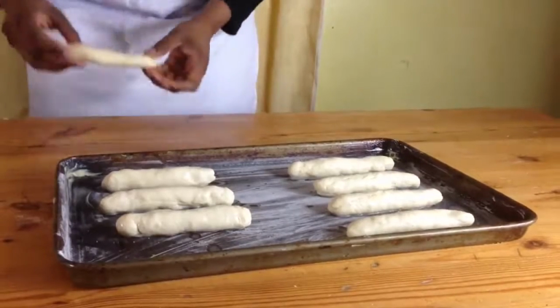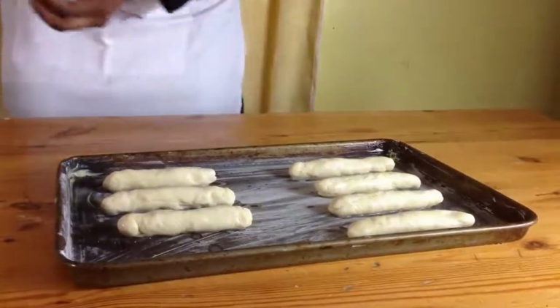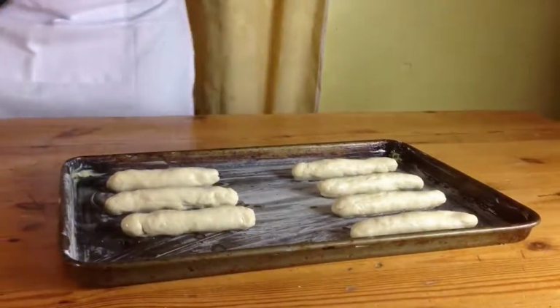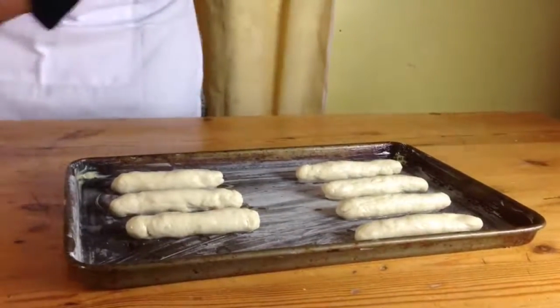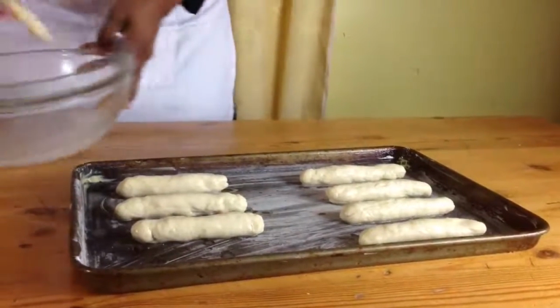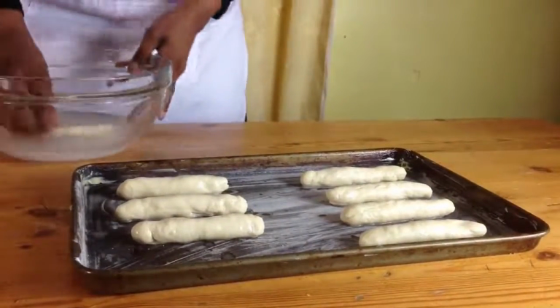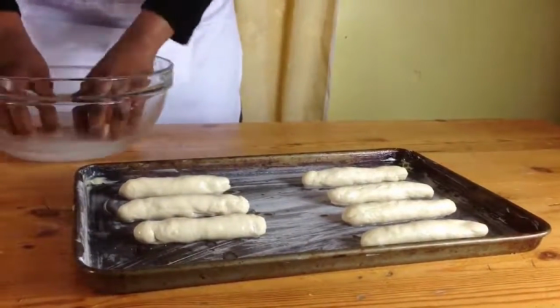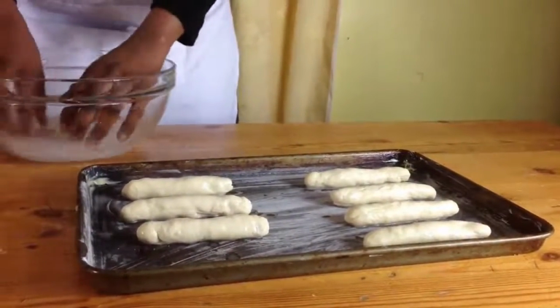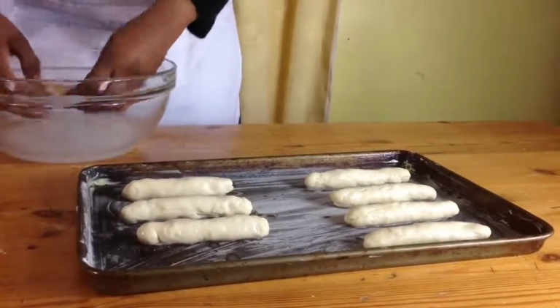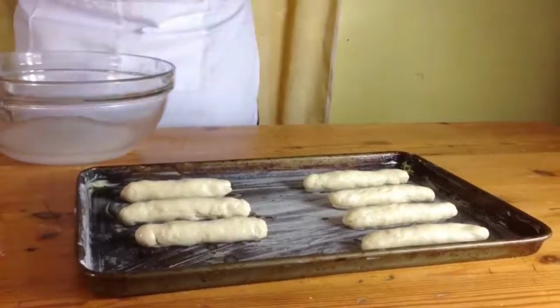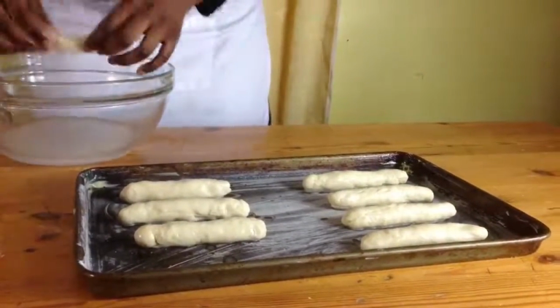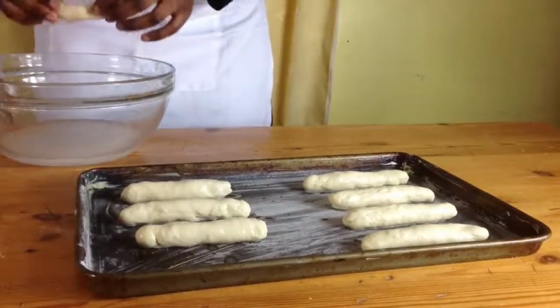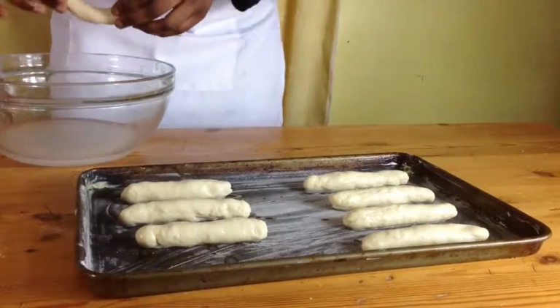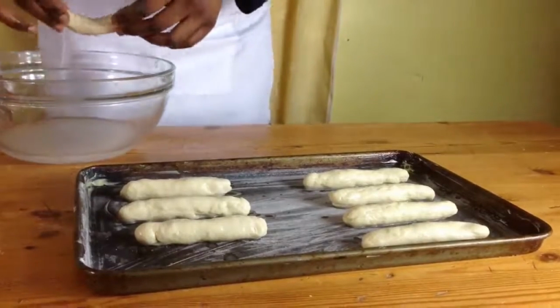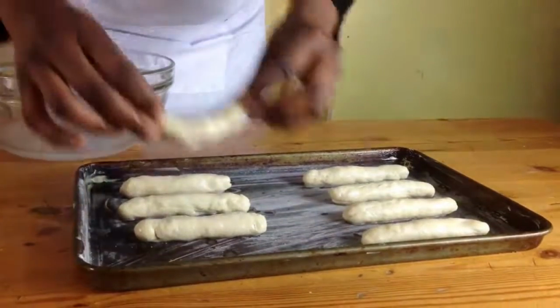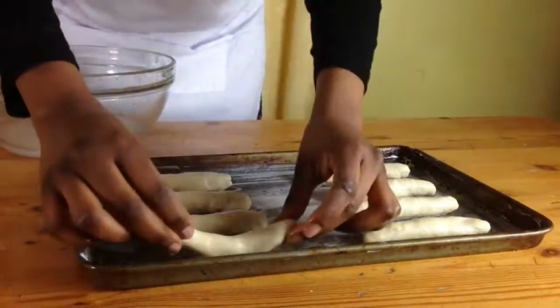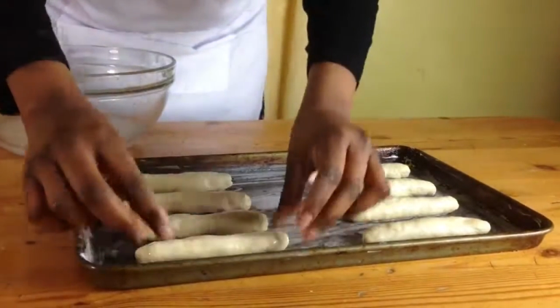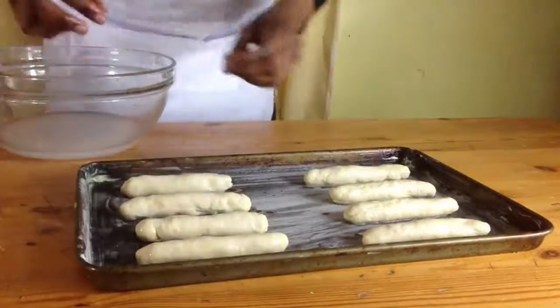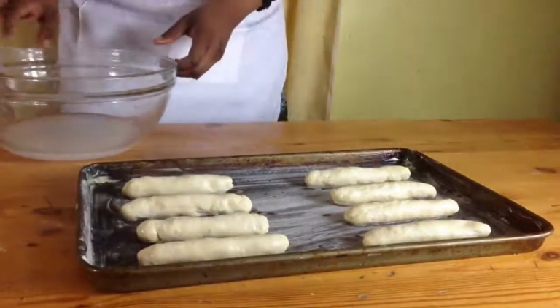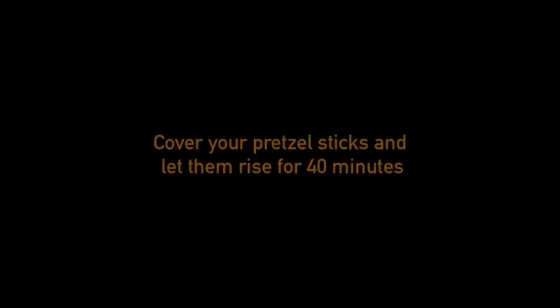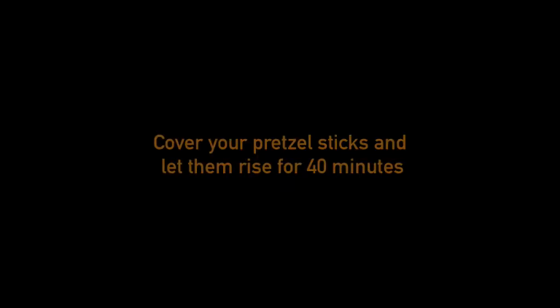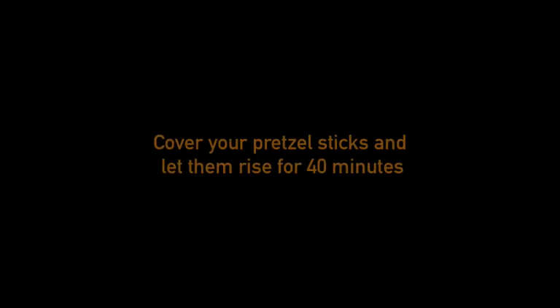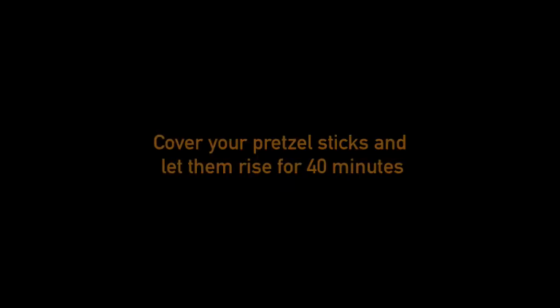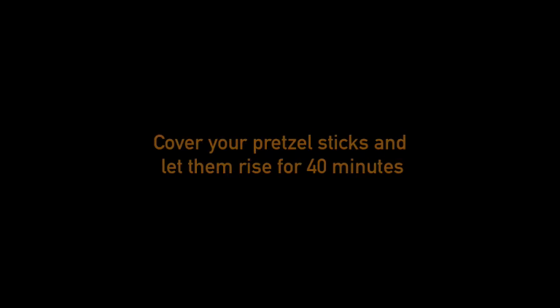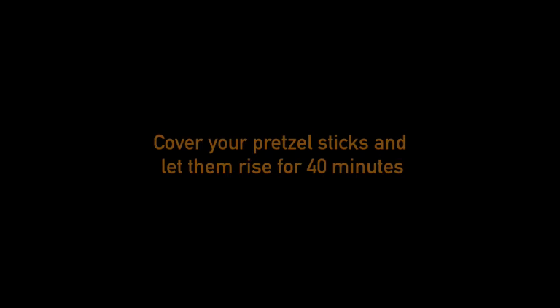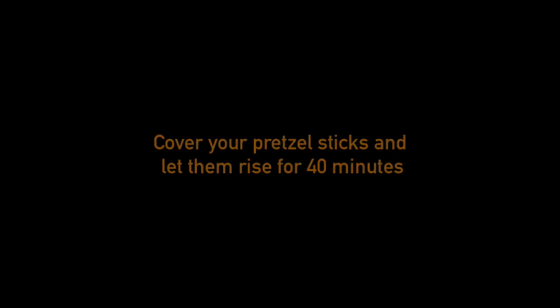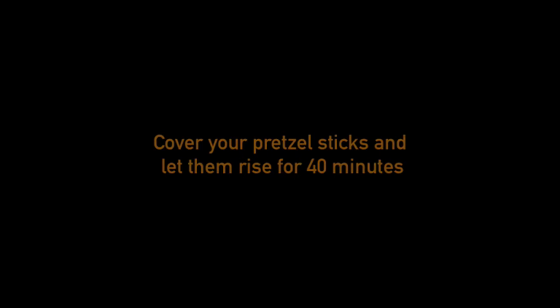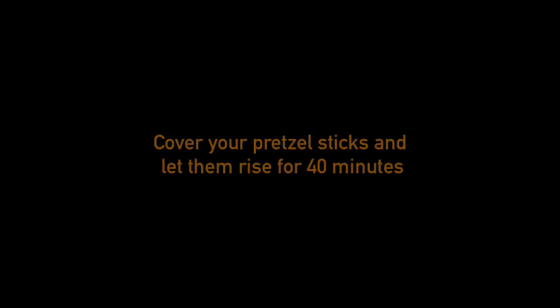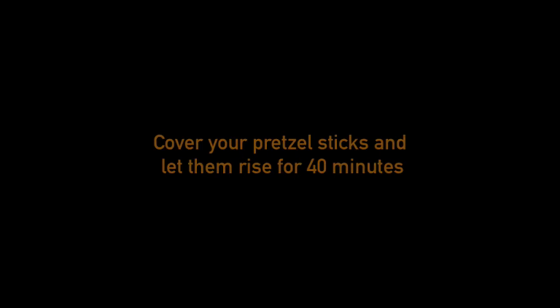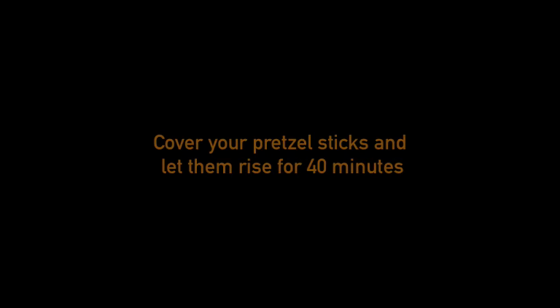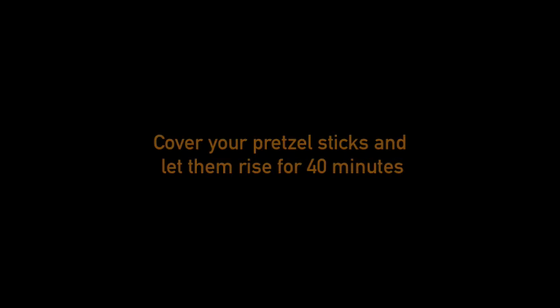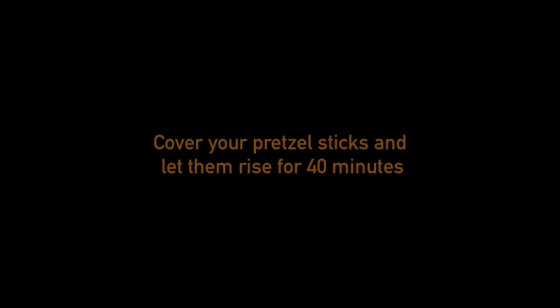You might need two trays, but that's okay — just carry on, or if you have one tray just bake one tray at a time. While they're on the baking tray, cover them and let them rise for 40 minutes.